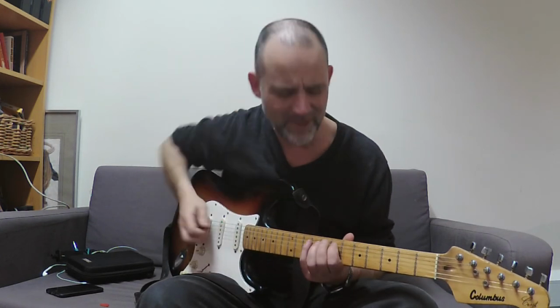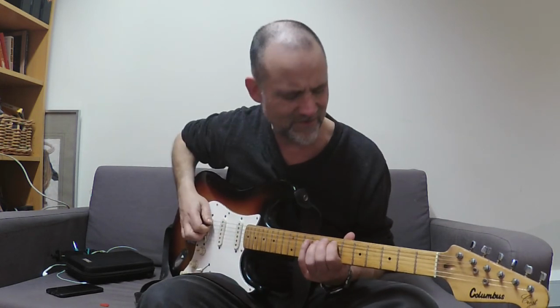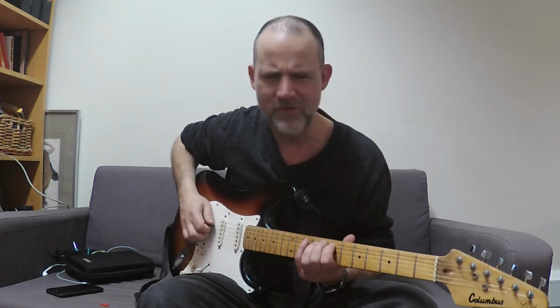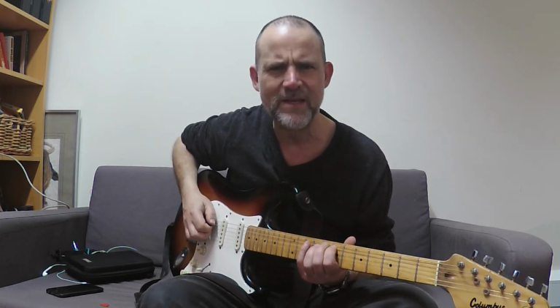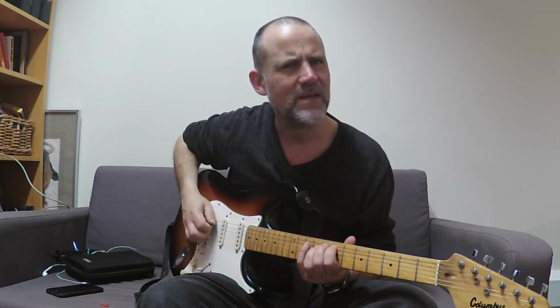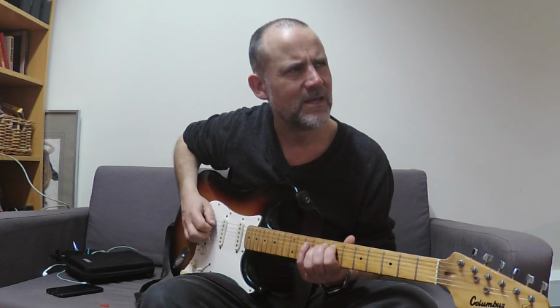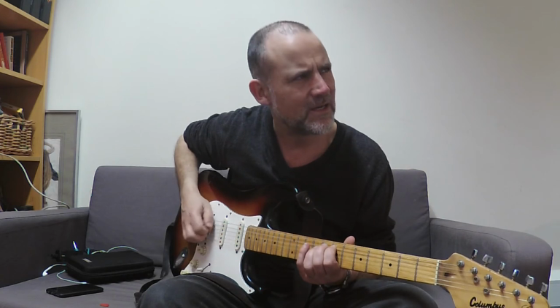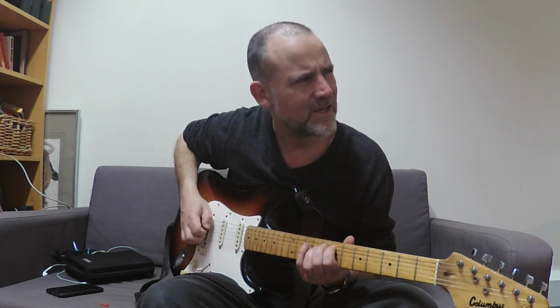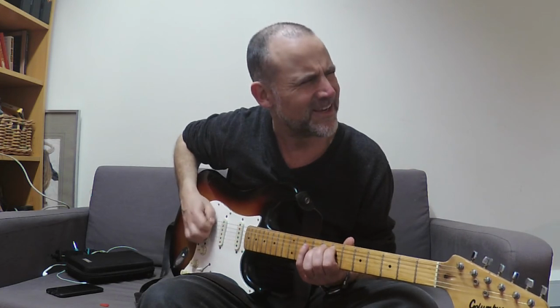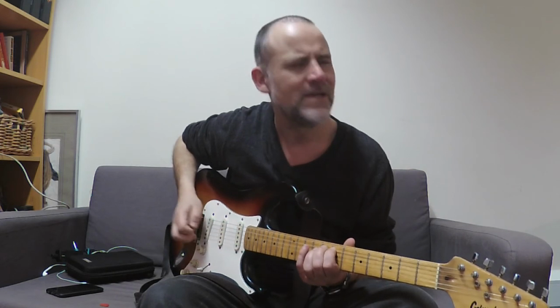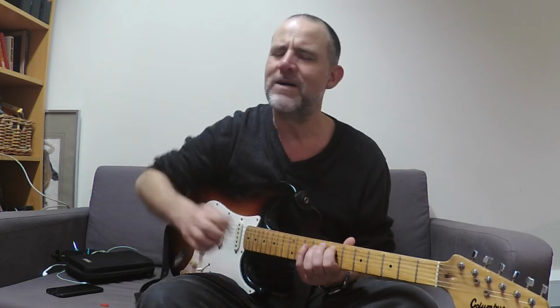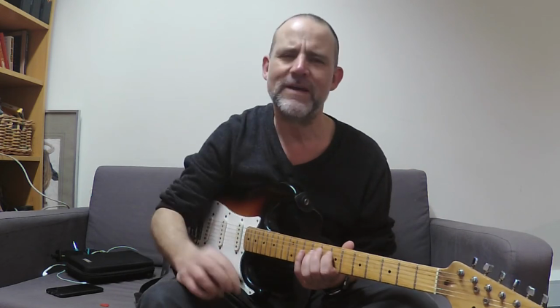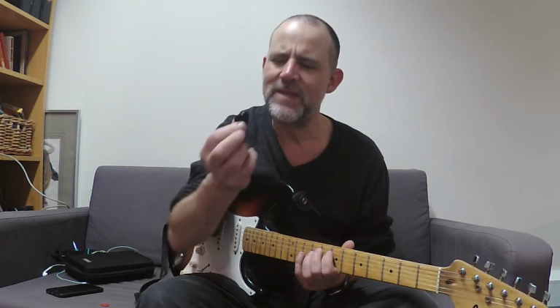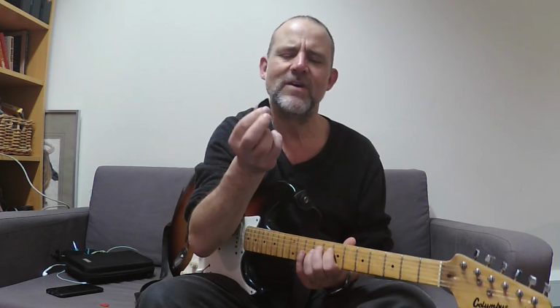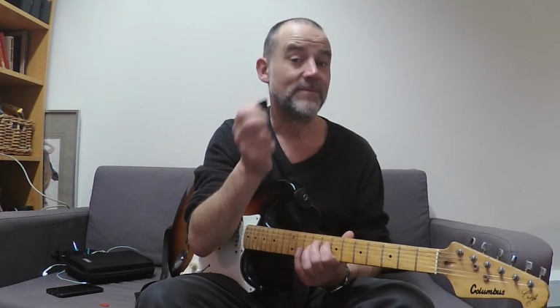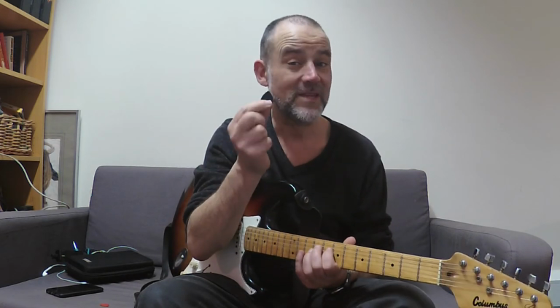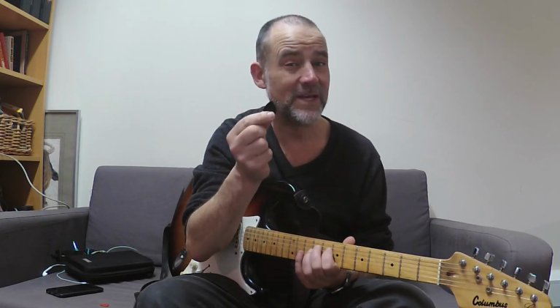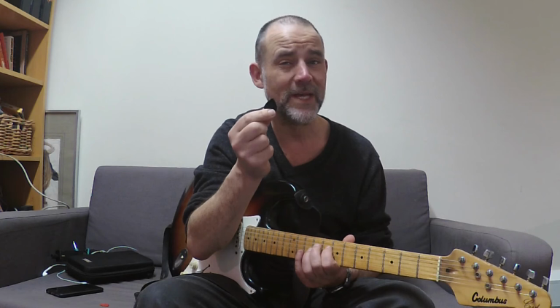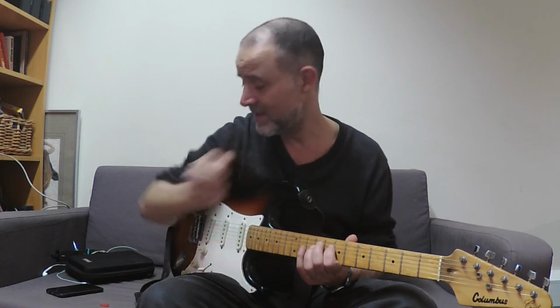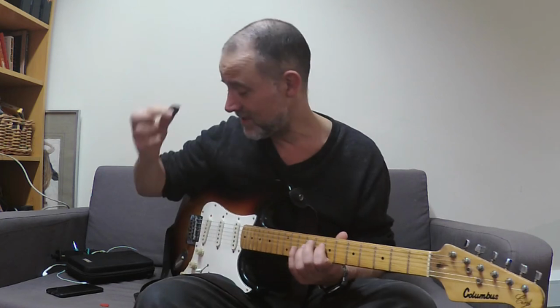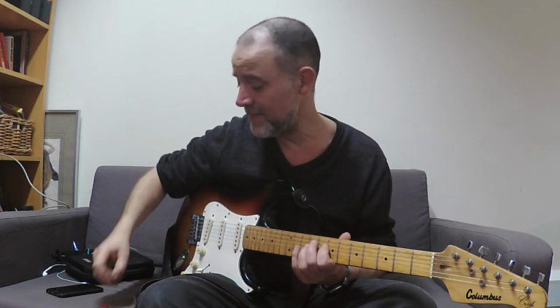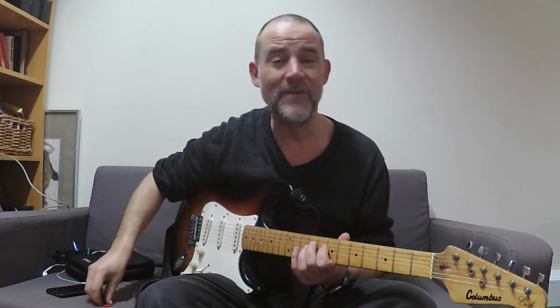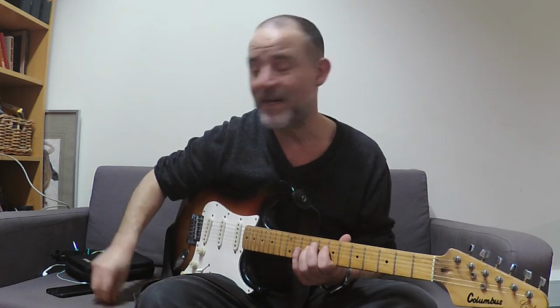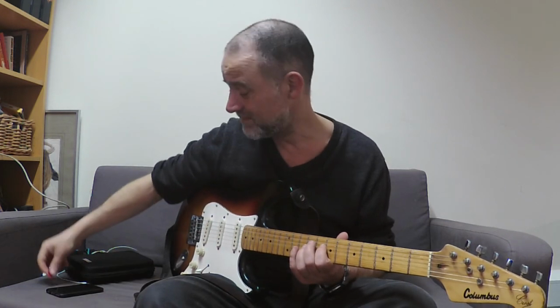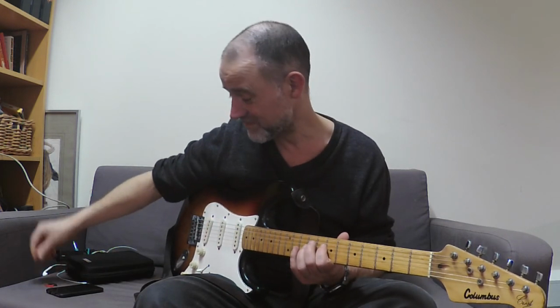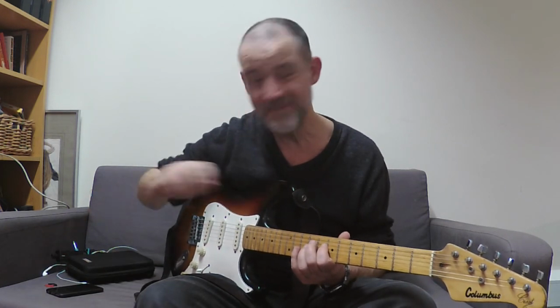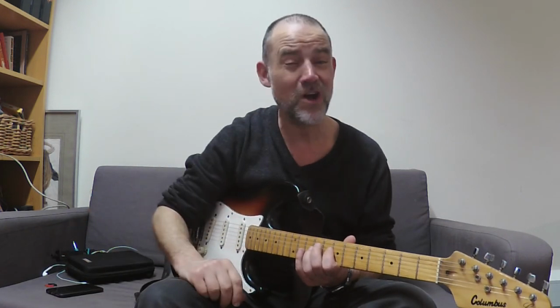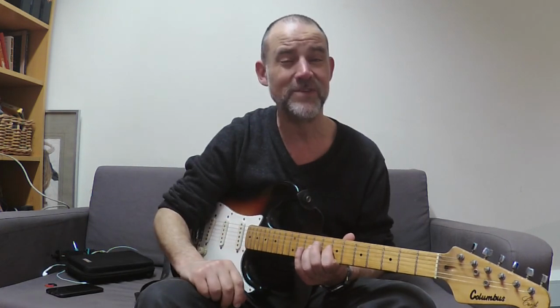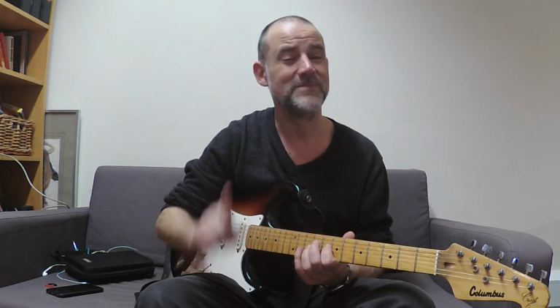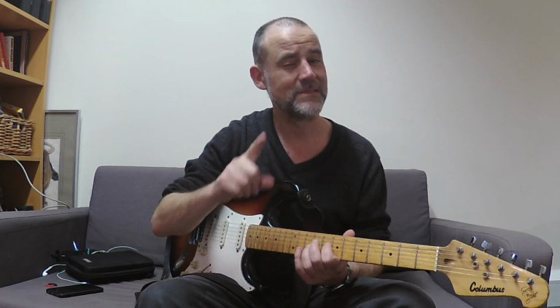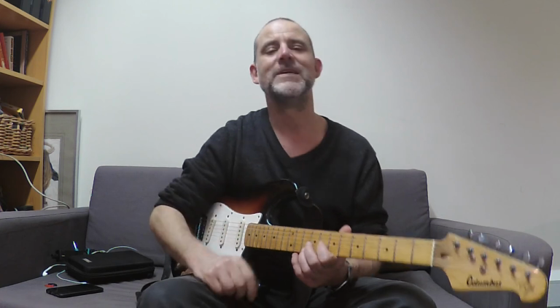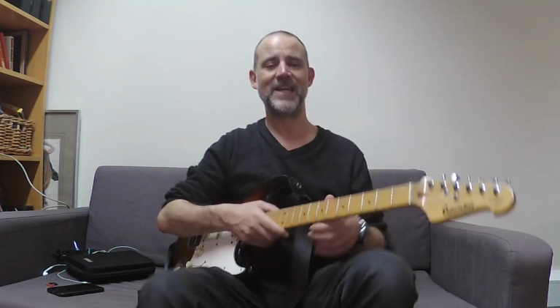It feels great. Think about your pick - it's a key part of the craft. Catch you later.